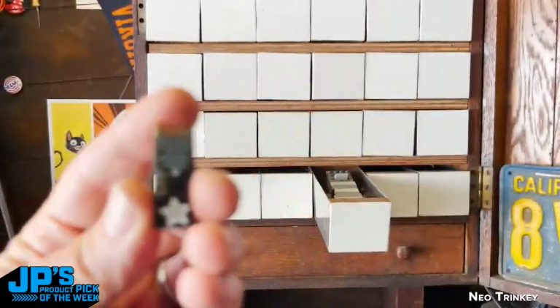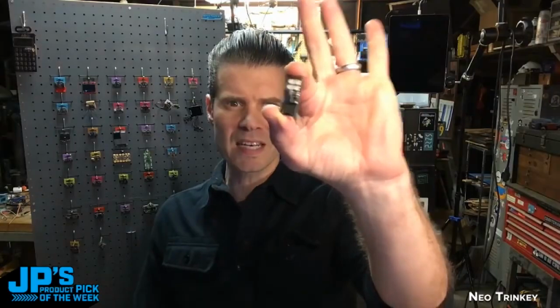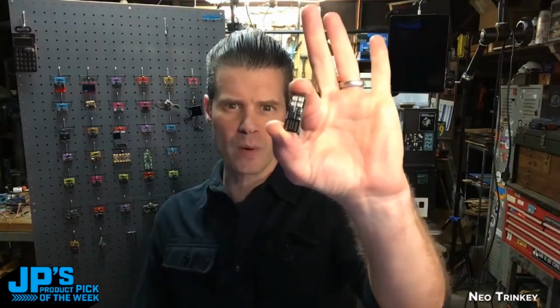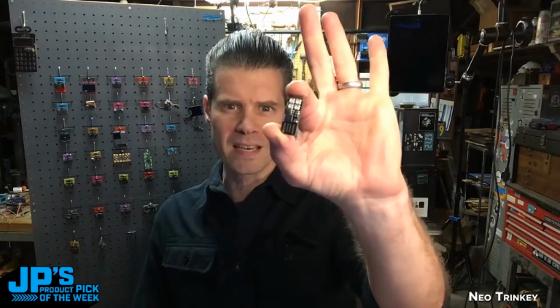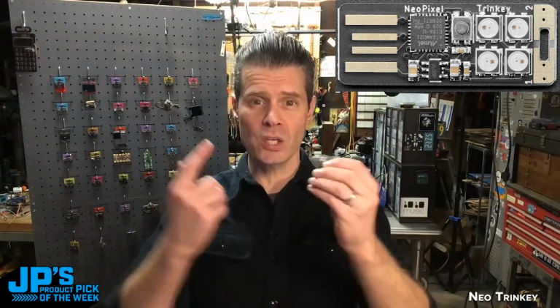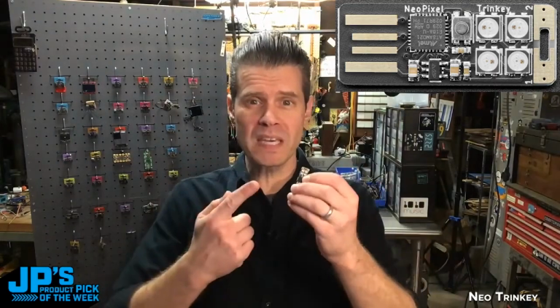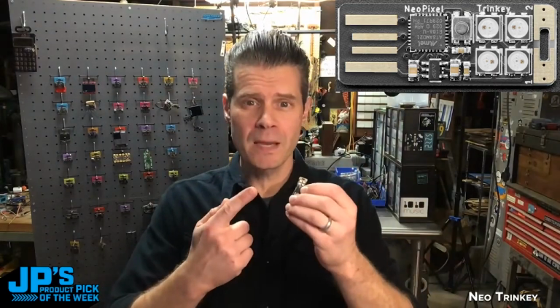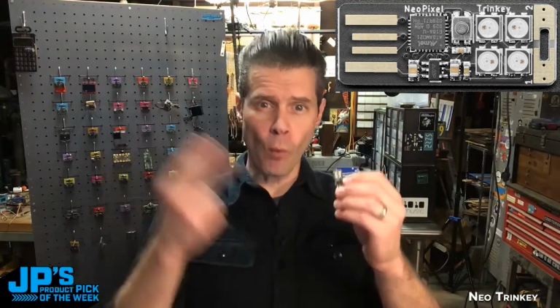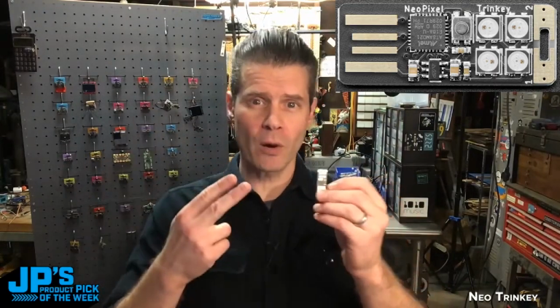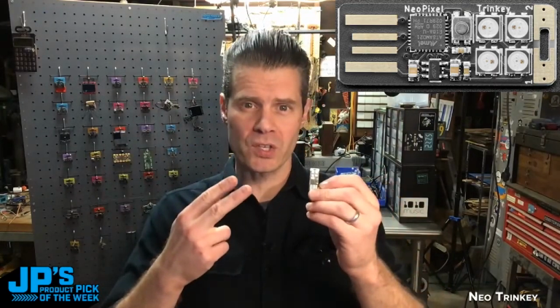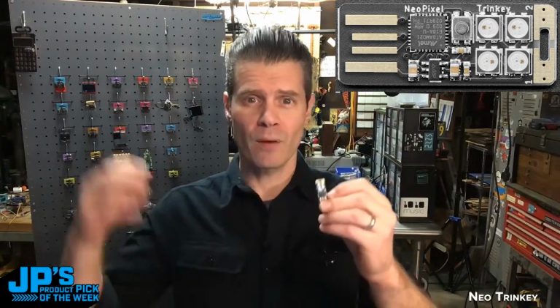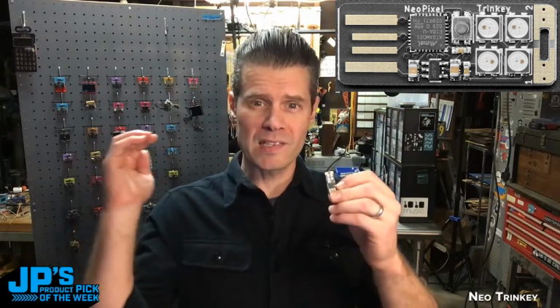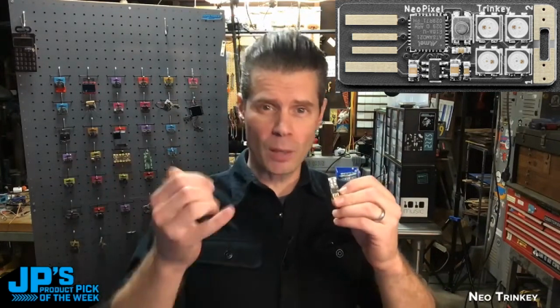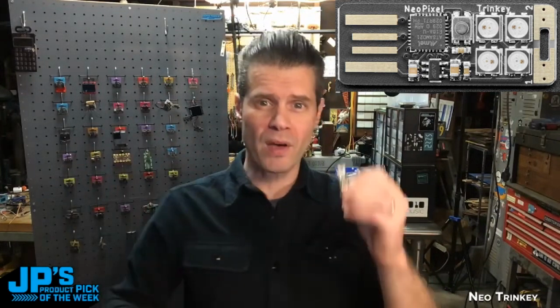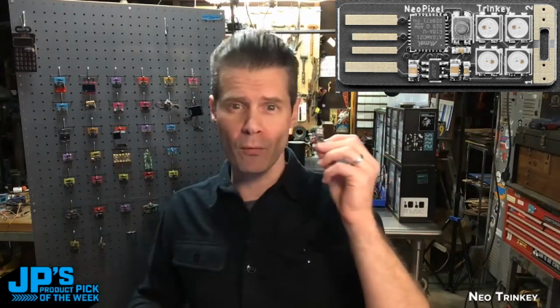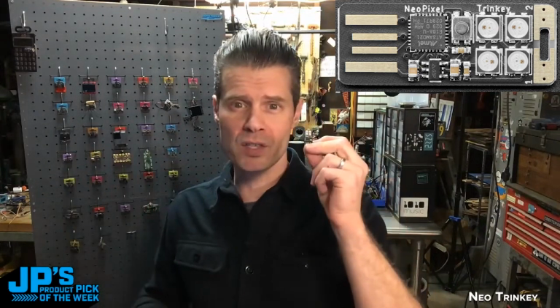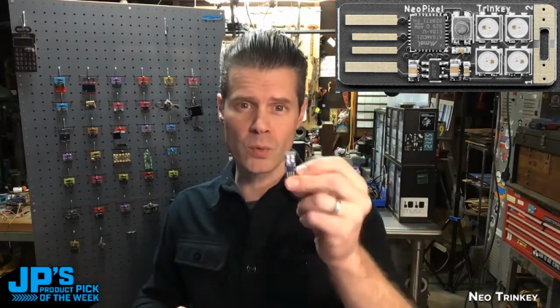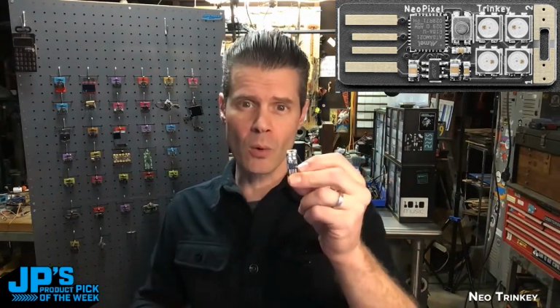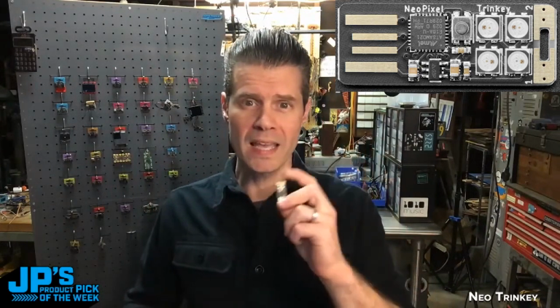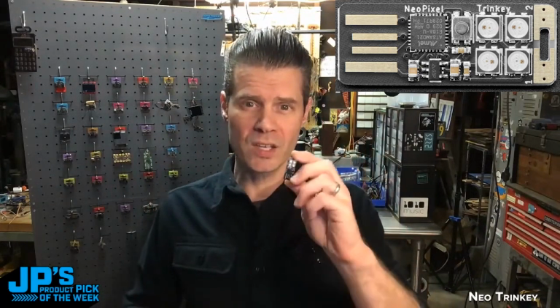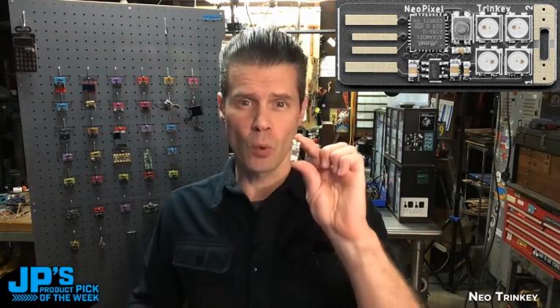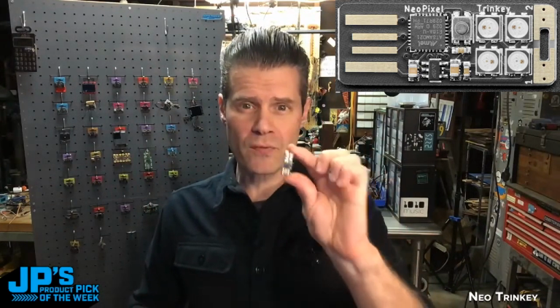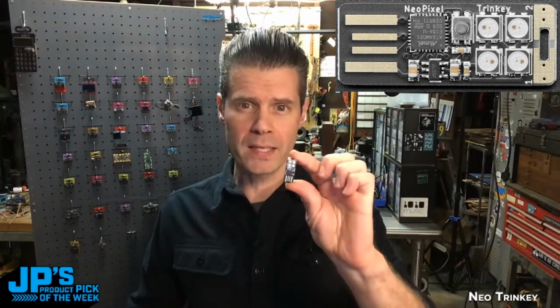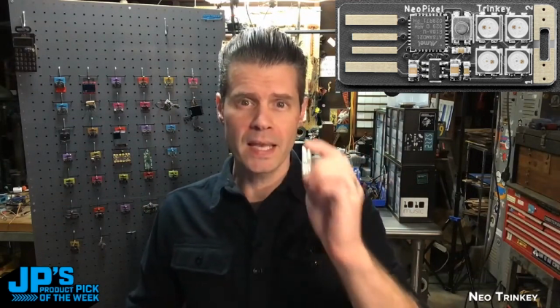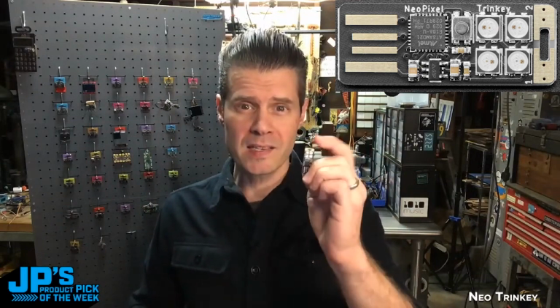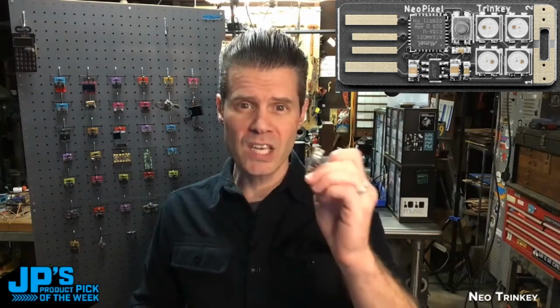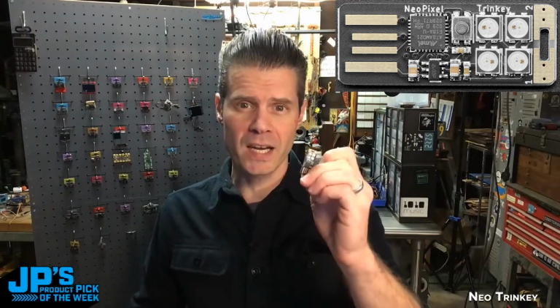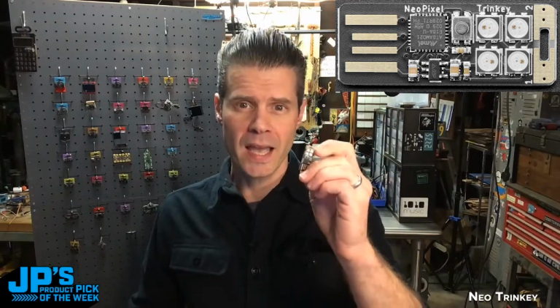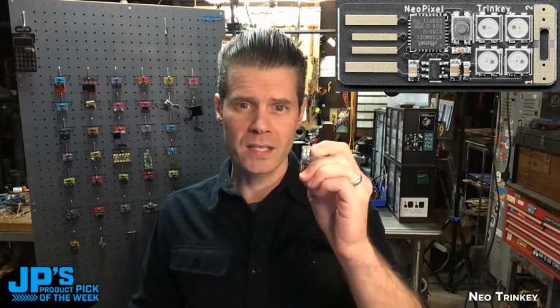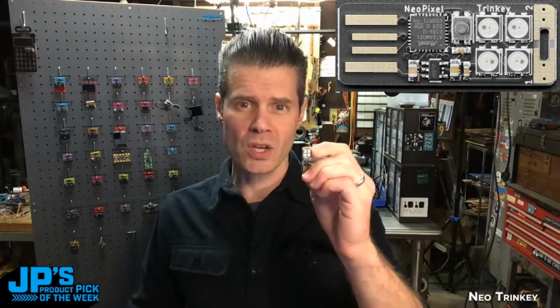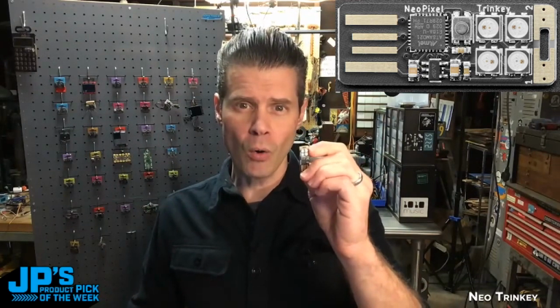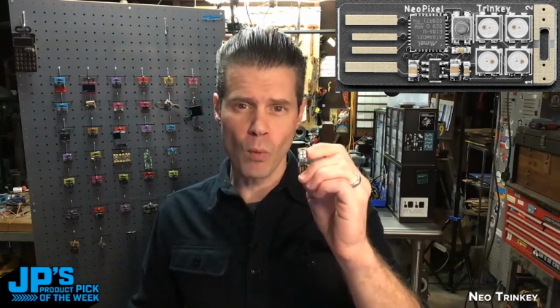The Neo Trinkey — it's a USB key, four NeoPixels, it runs CircuitPython, it runs Arduino, it is your best friend, it is a keychain, and it's a whole bunch more.